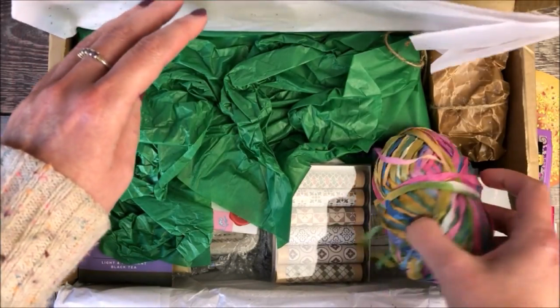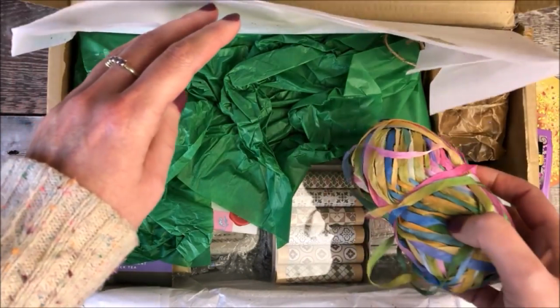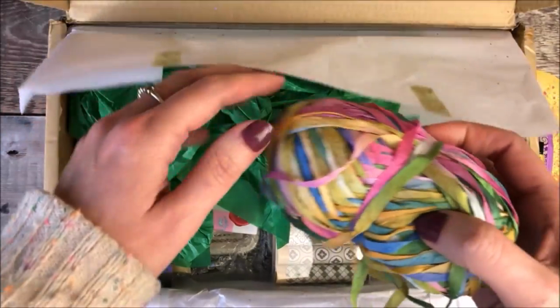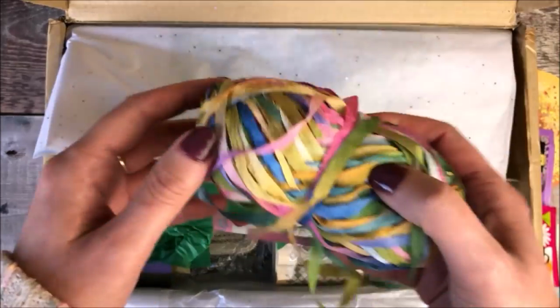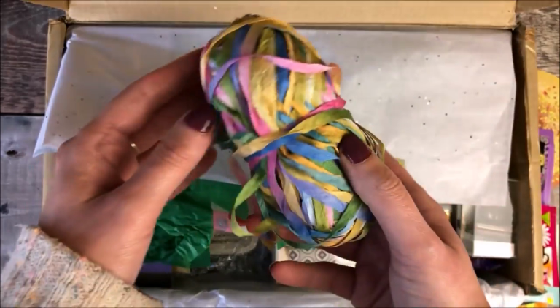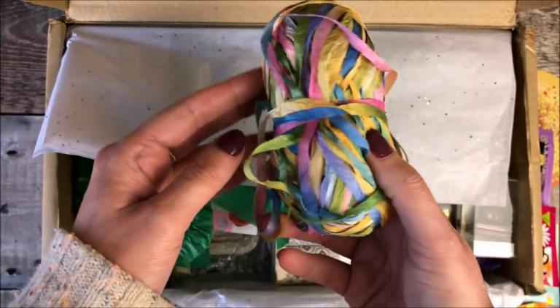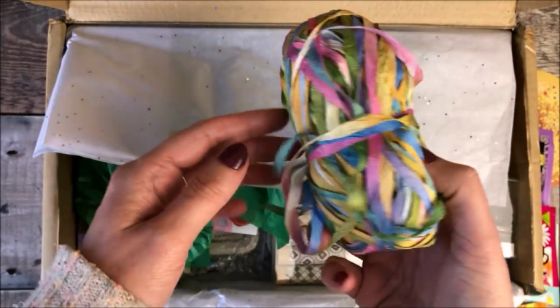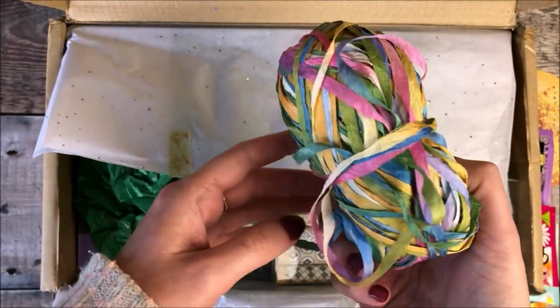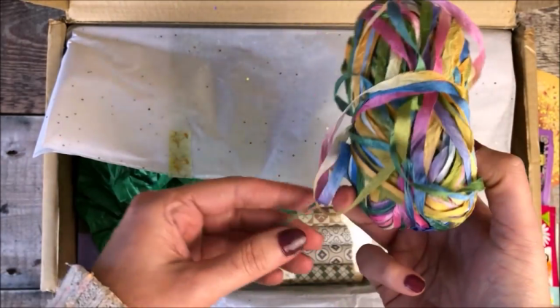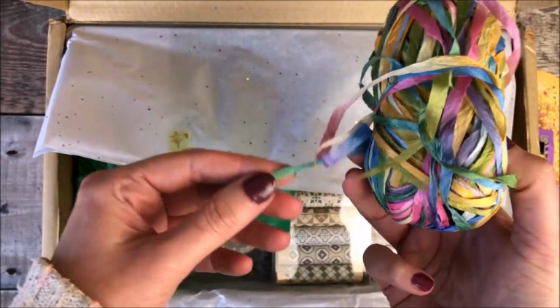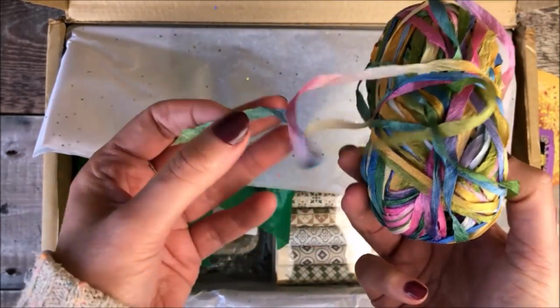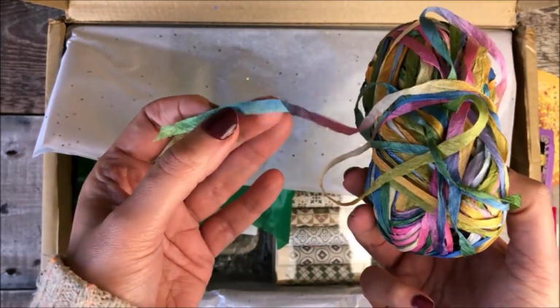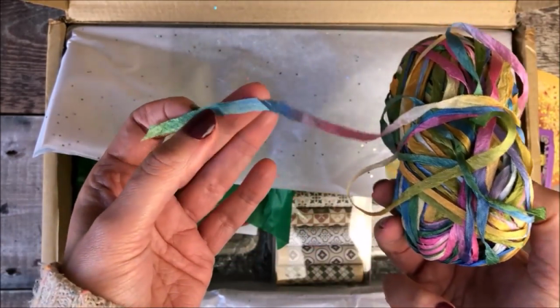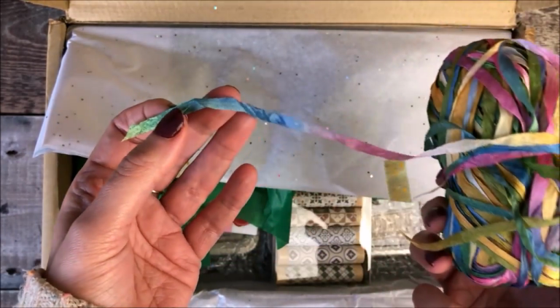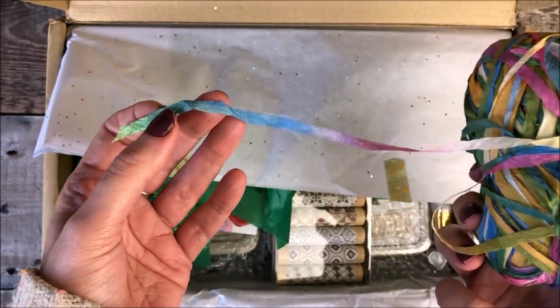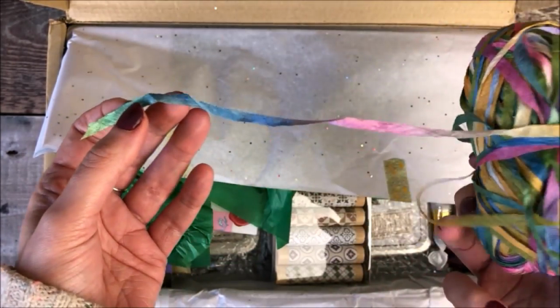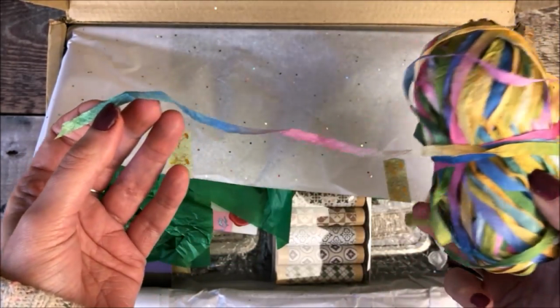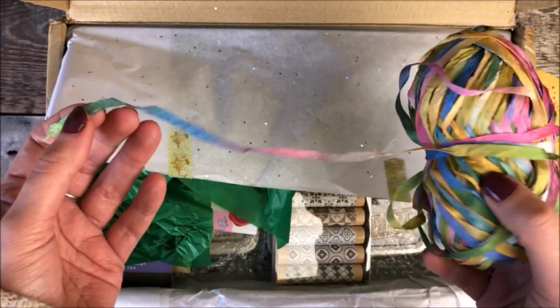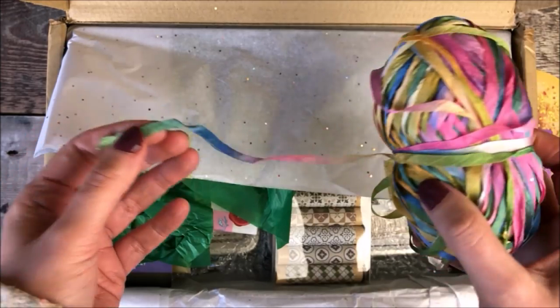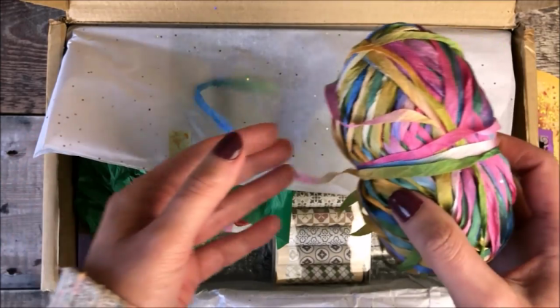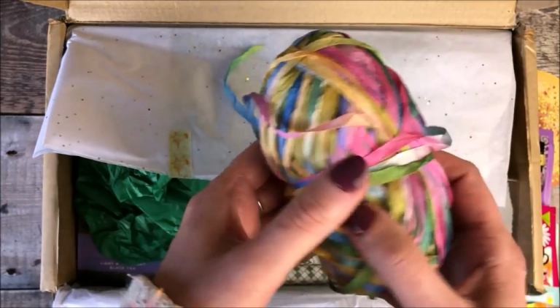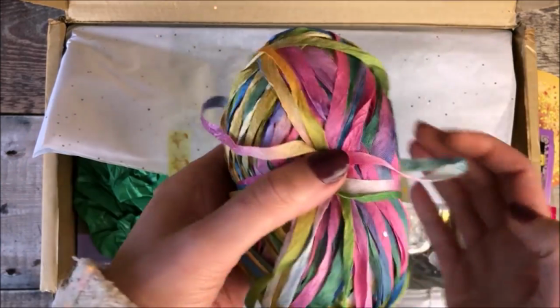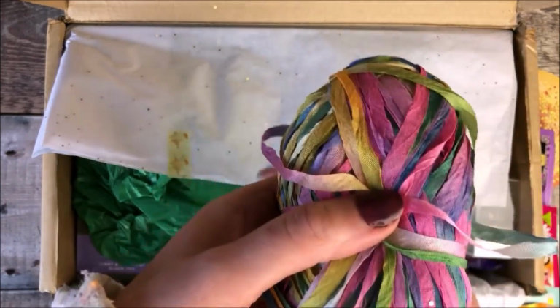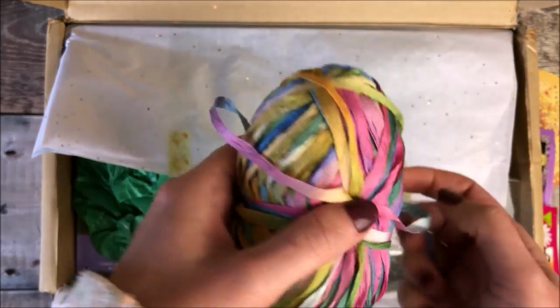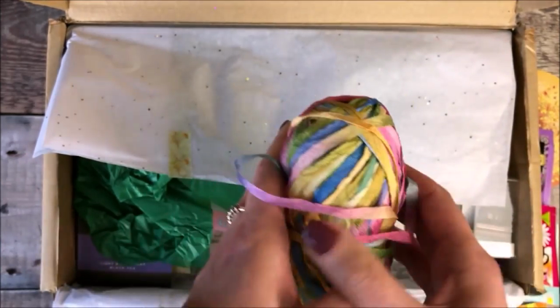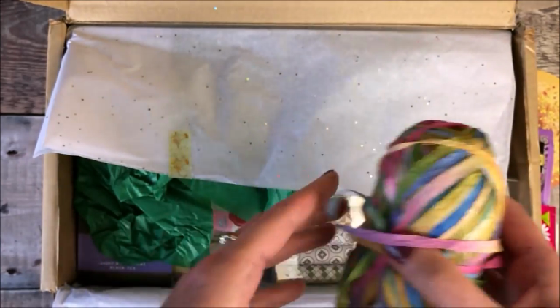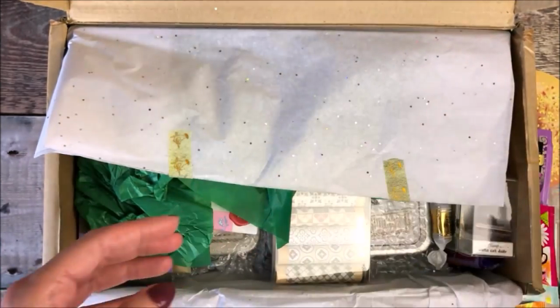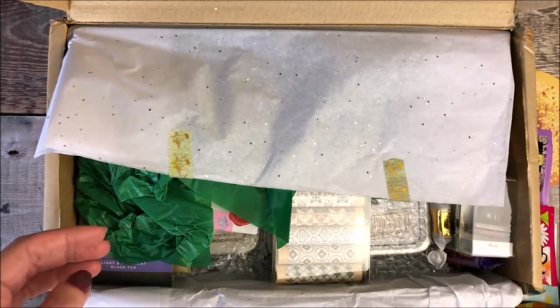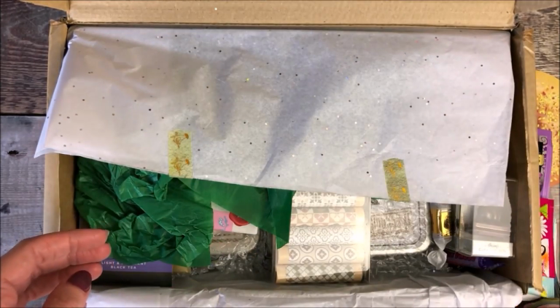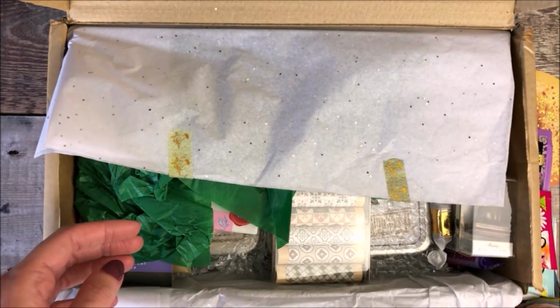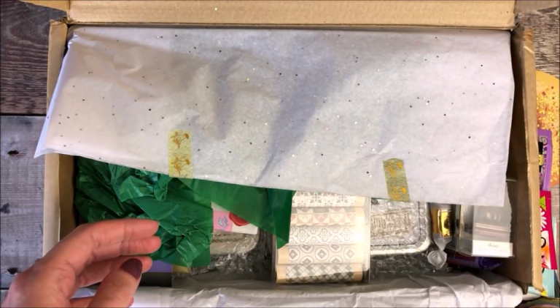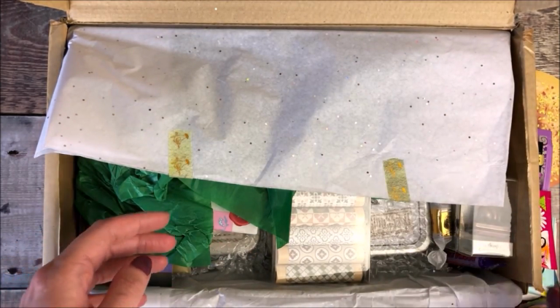Included in the box was this lovely ball of thin ribbon, and it's got so many beautiful colours on it. I think that would be great for wrapping around some Happy Mail.